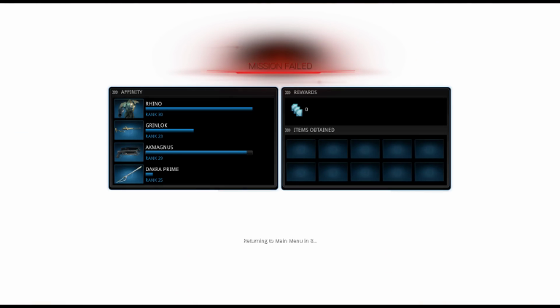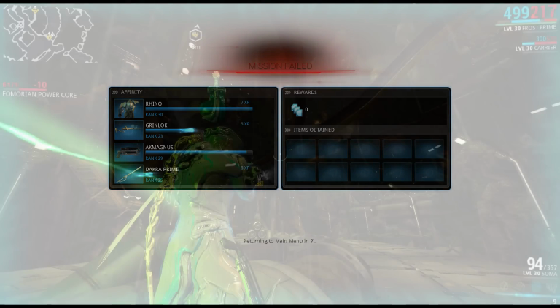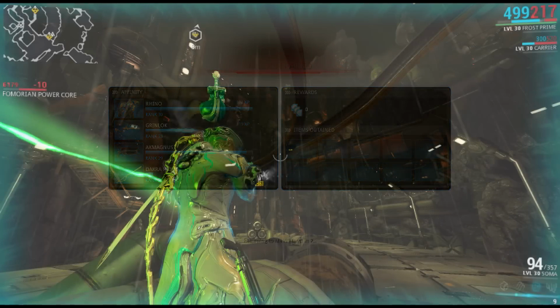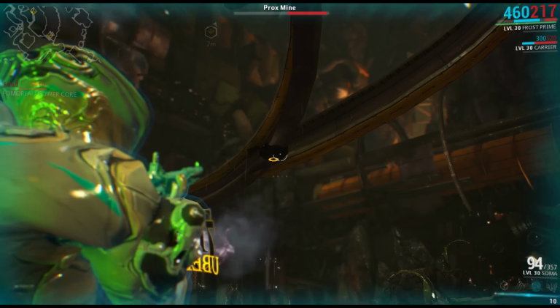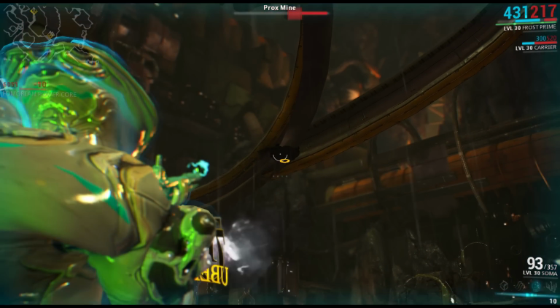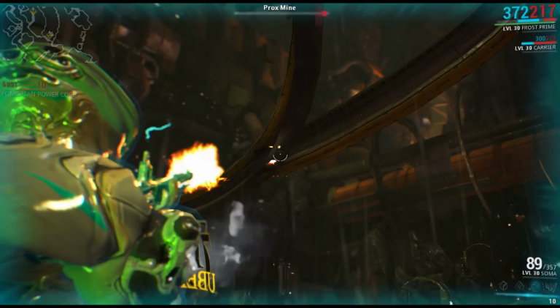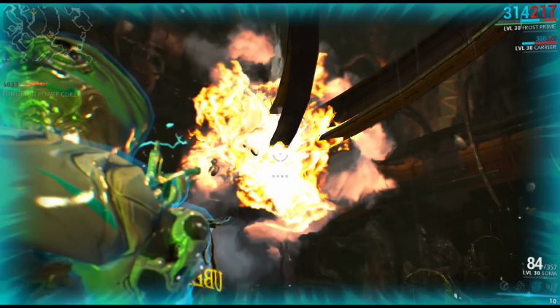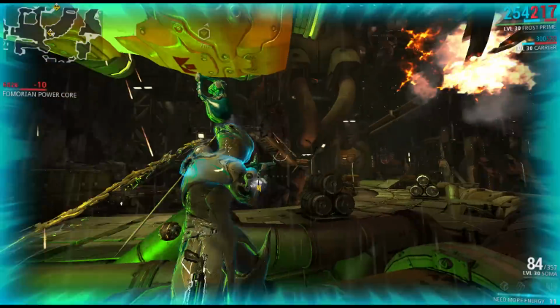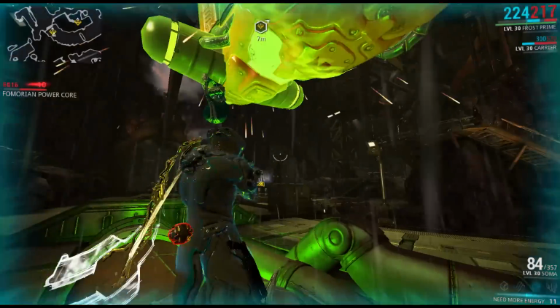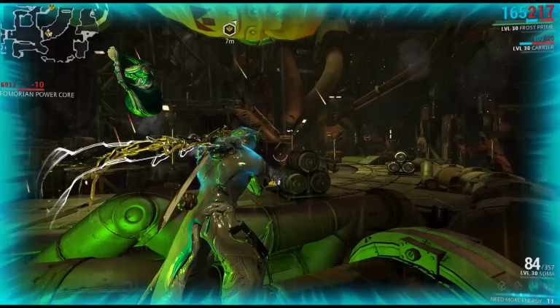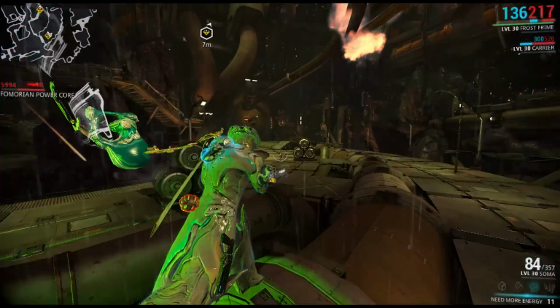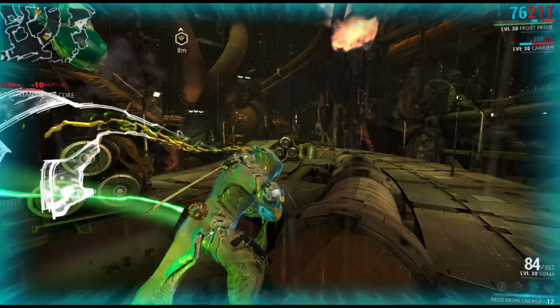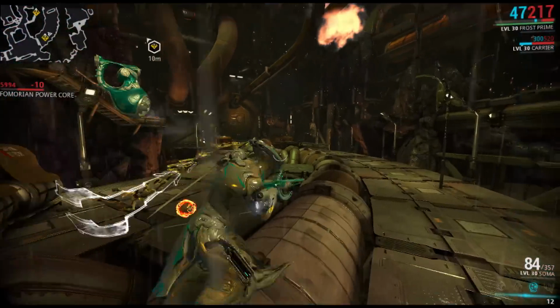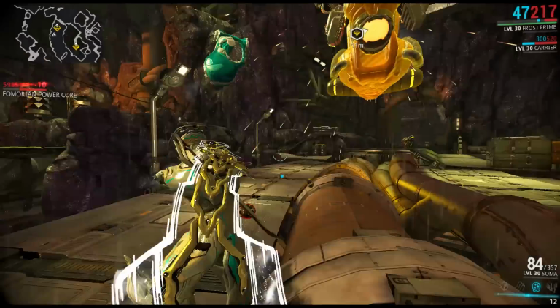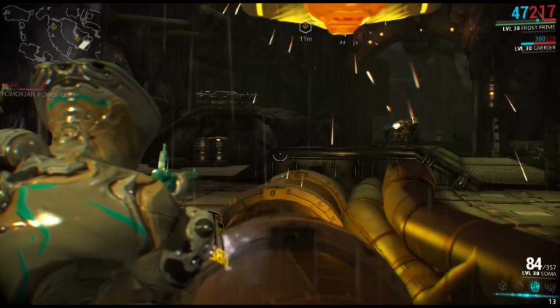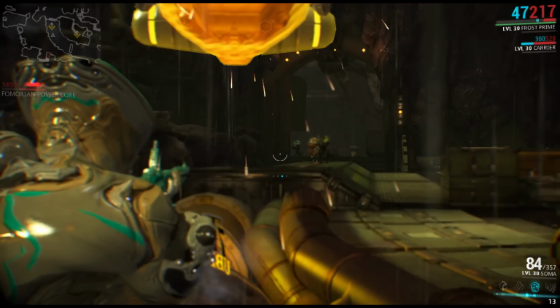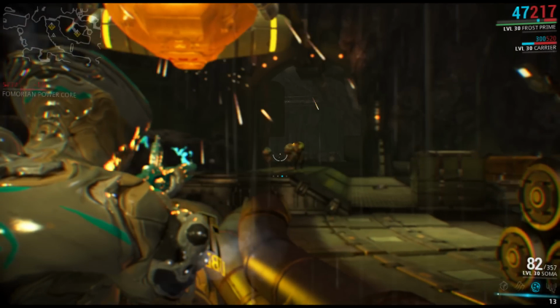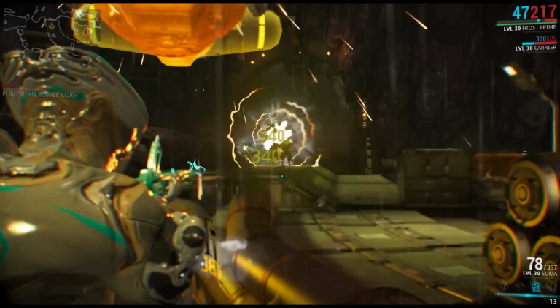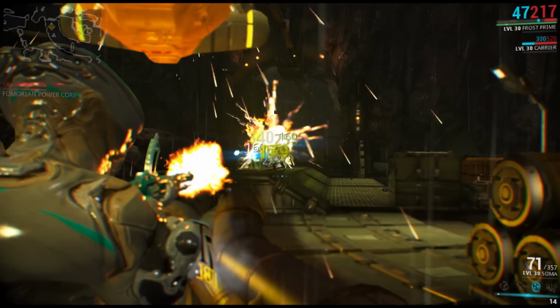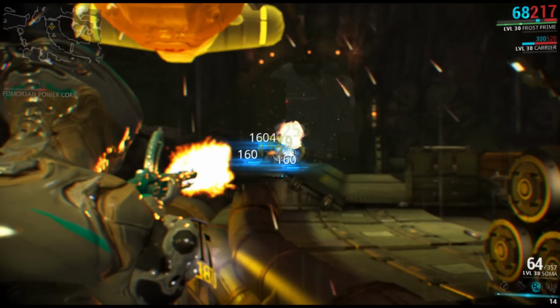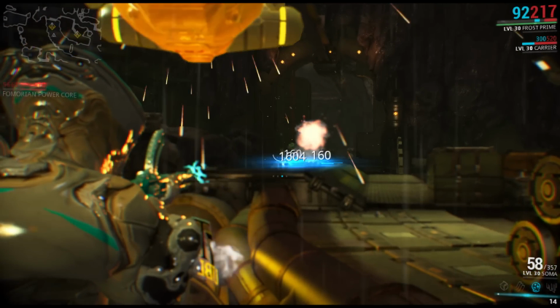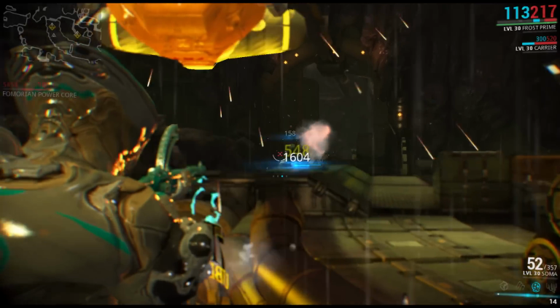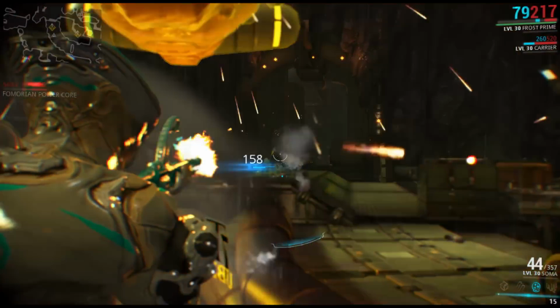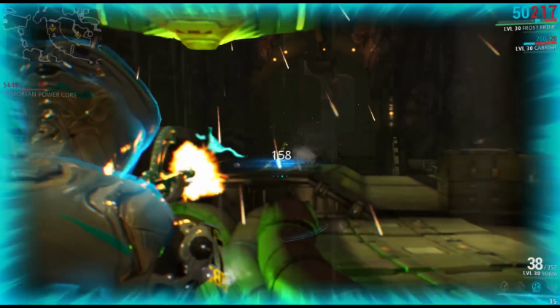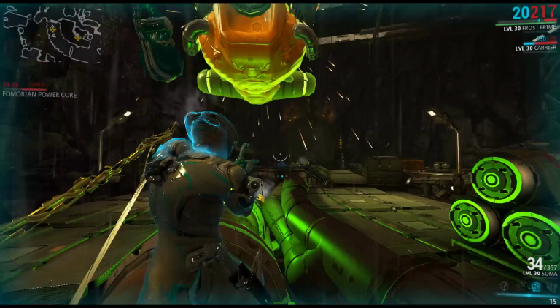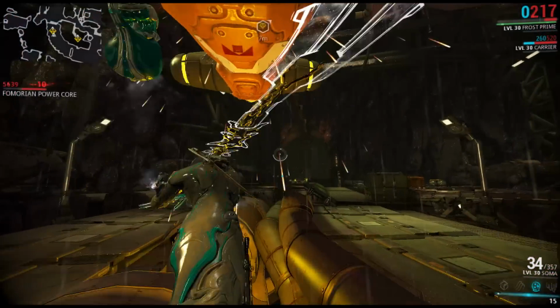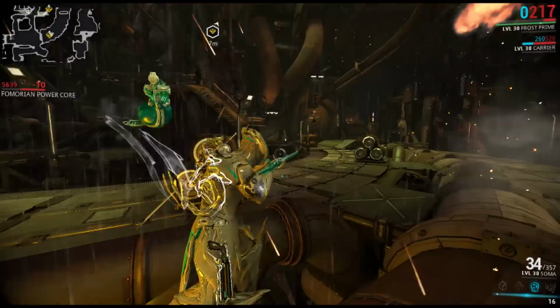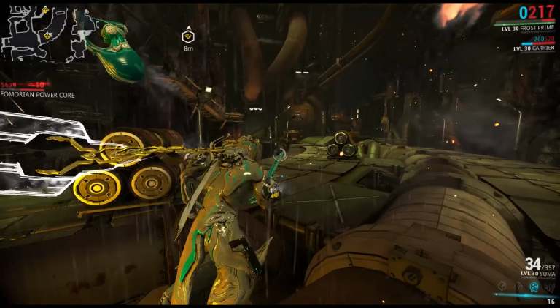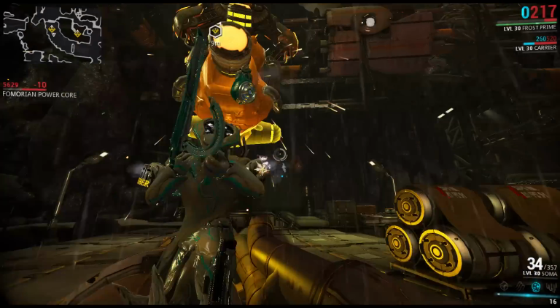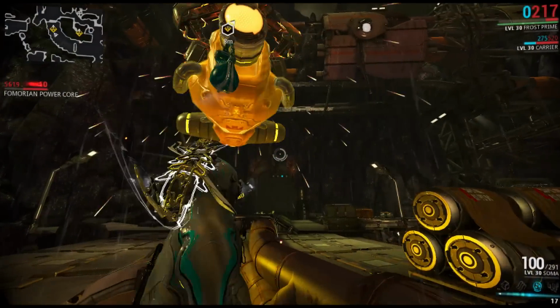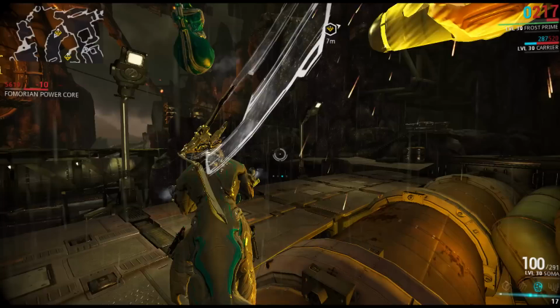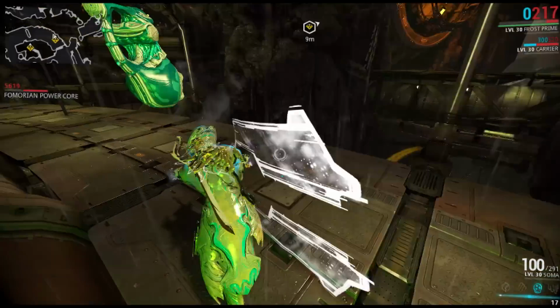There are going to be mines on the tracks, so you'll need to deal with these as they will deal extra damage to the core if they pass over unobstructed. So keep your eyes on the rail and destroy them before the core even gets there.